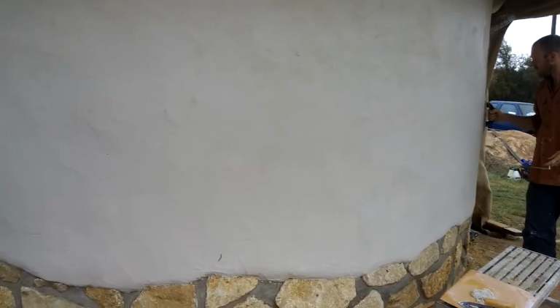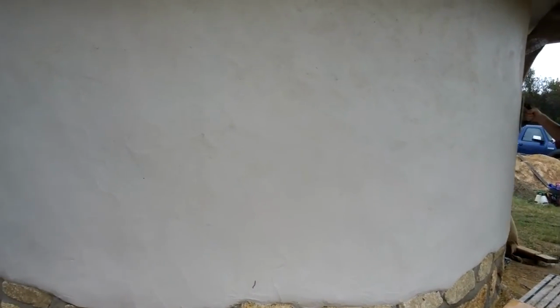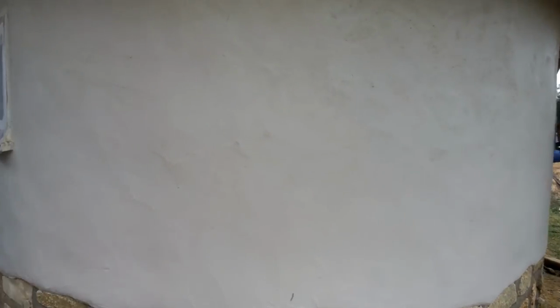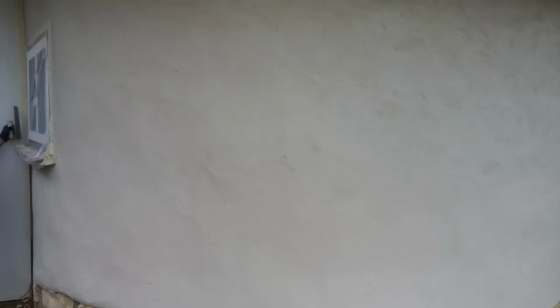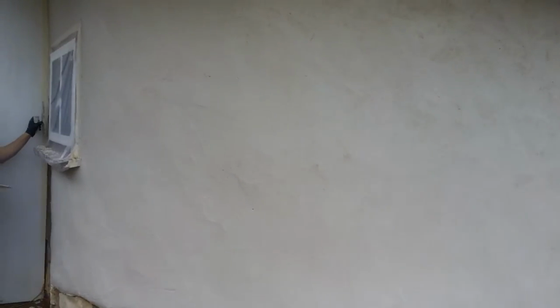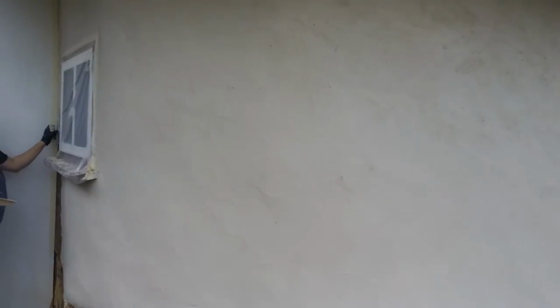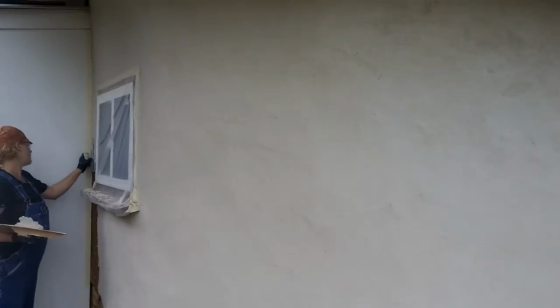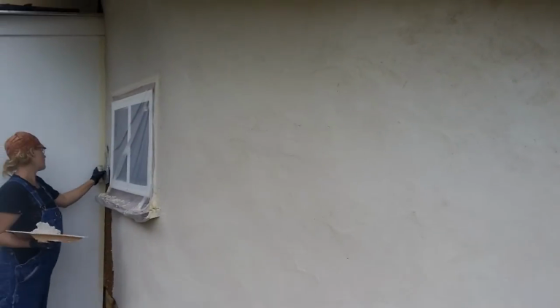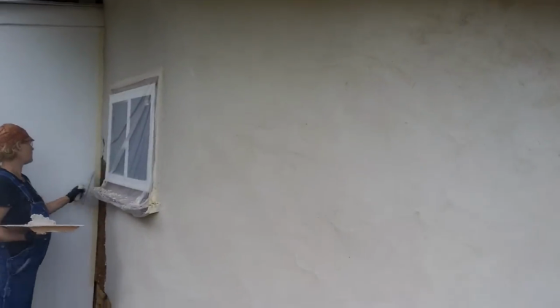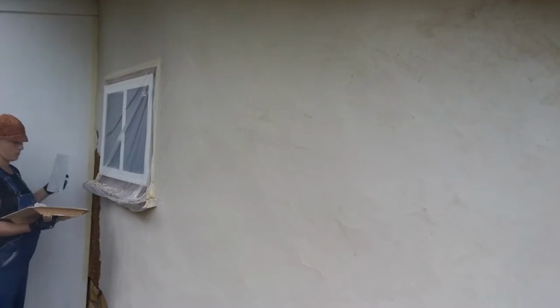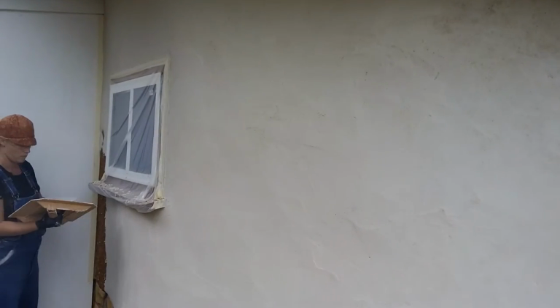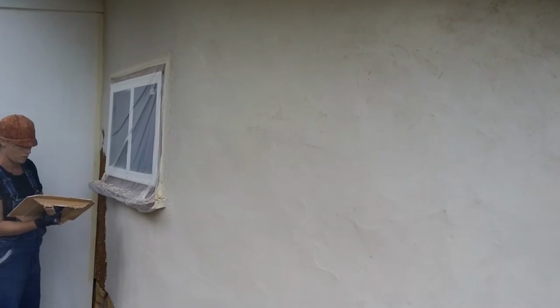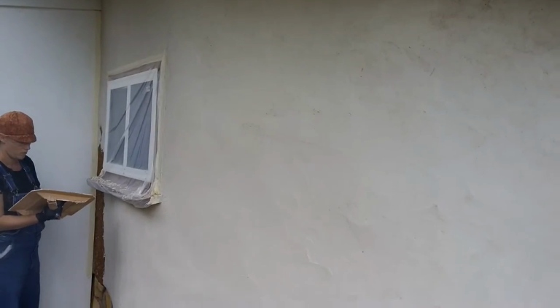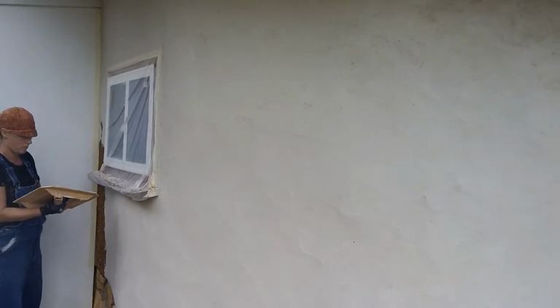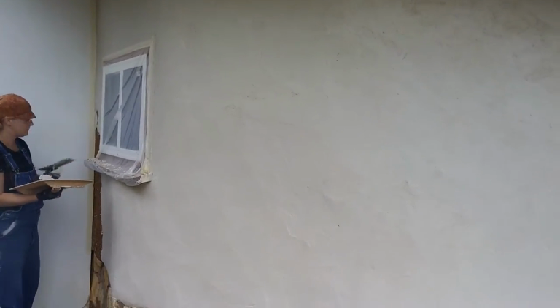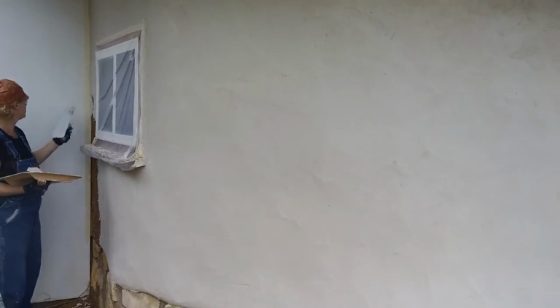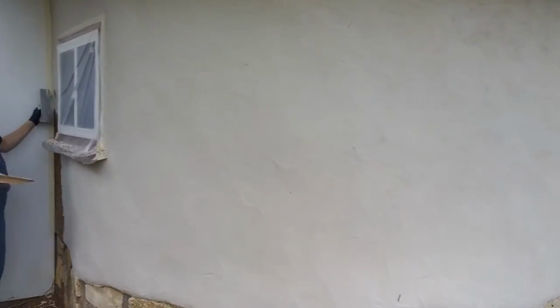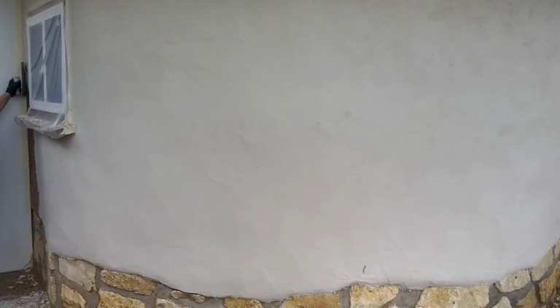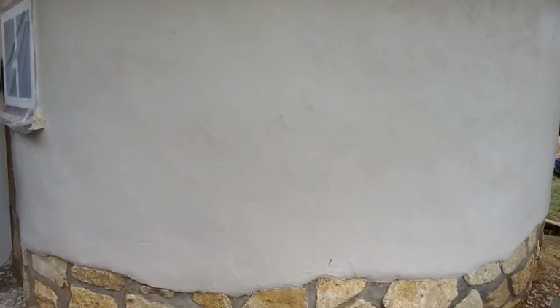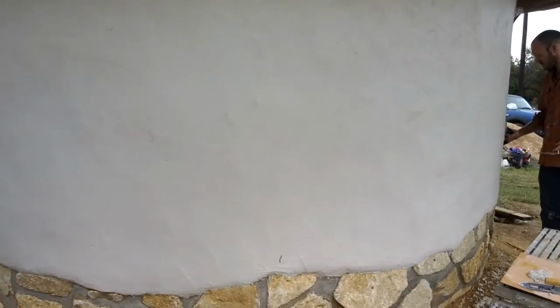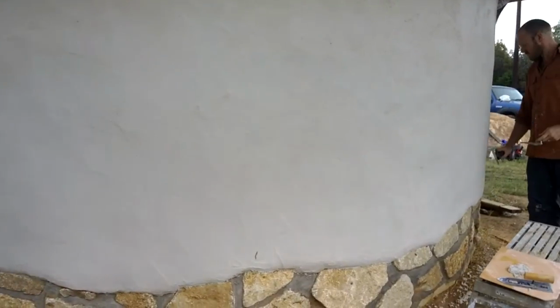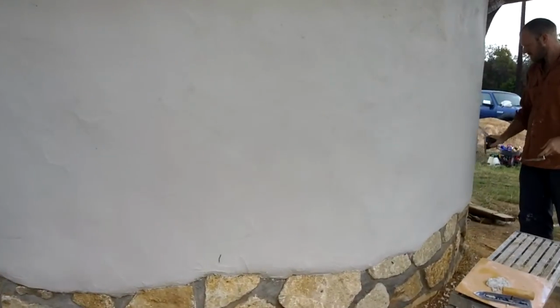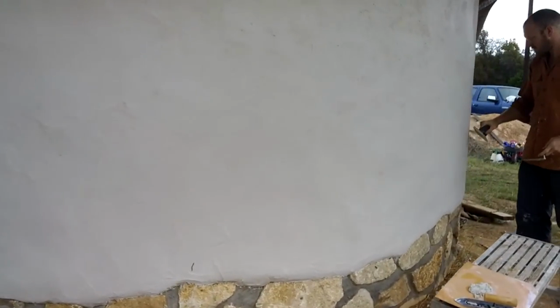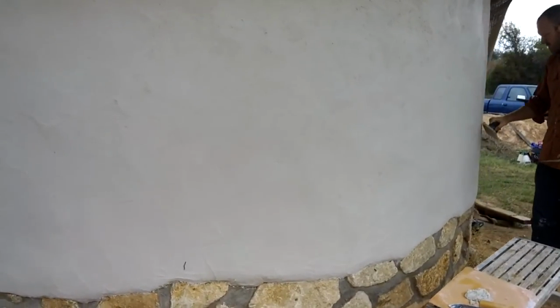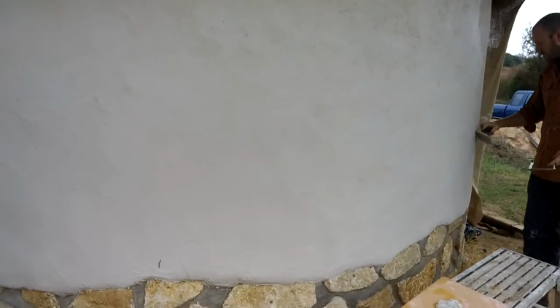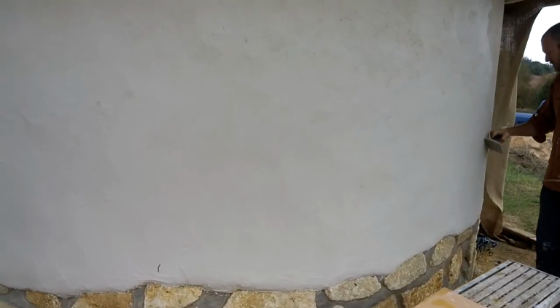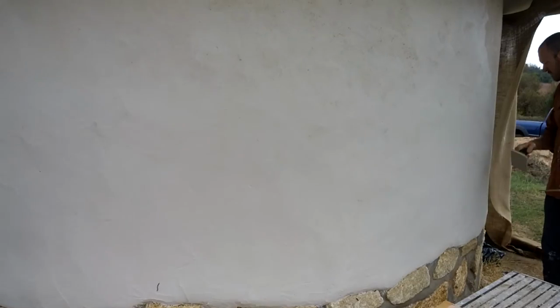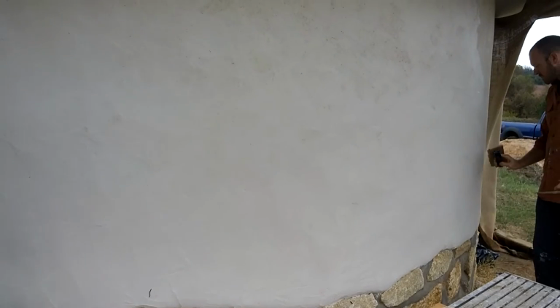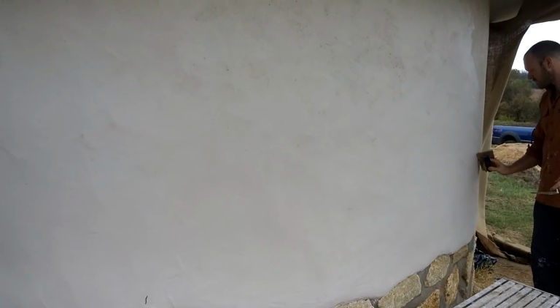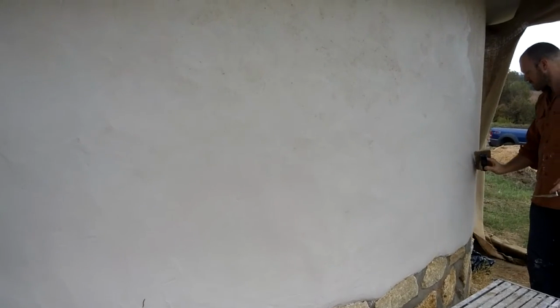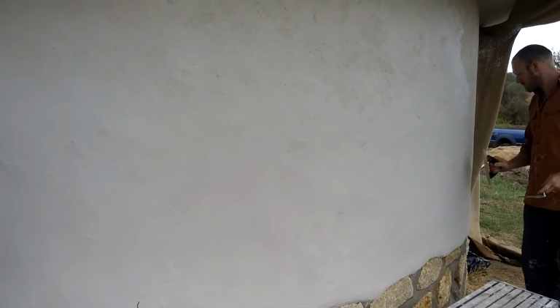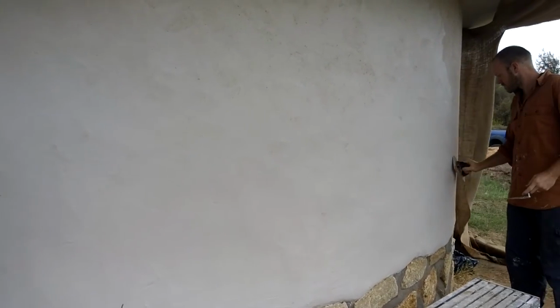Of course, before we did anything, everything was taped off, like that window. Everything was just prepped and ready so that we're not getting lime where we don't want it.